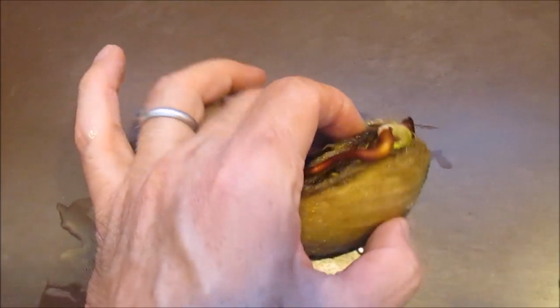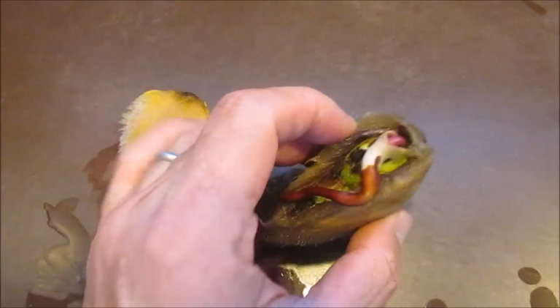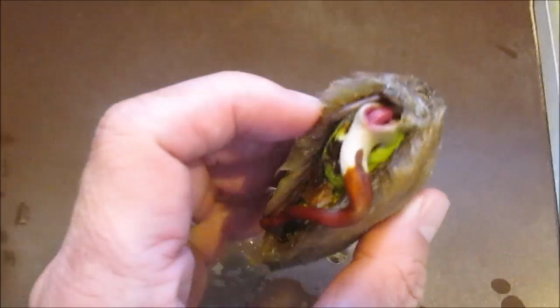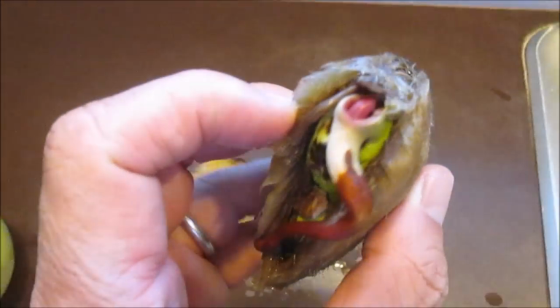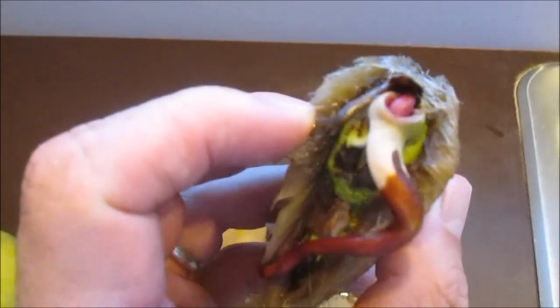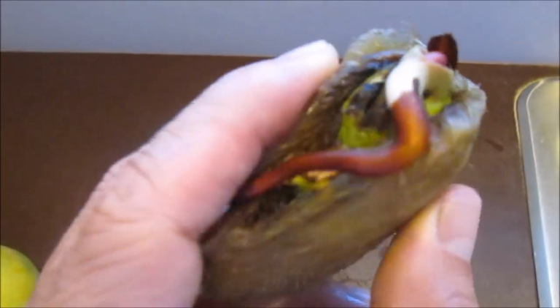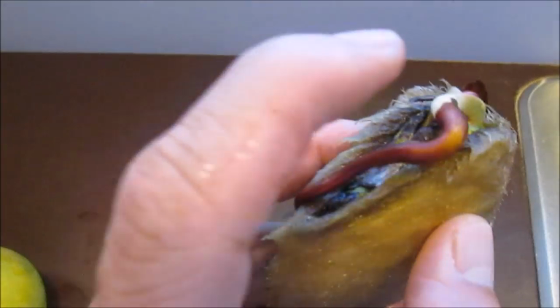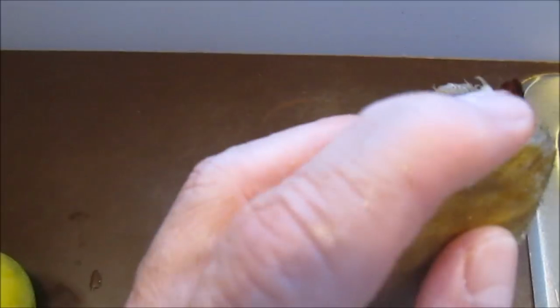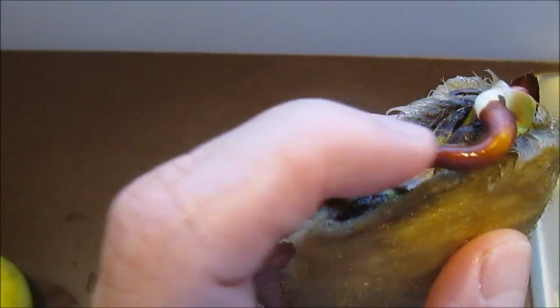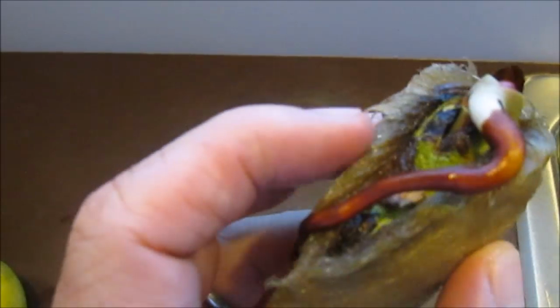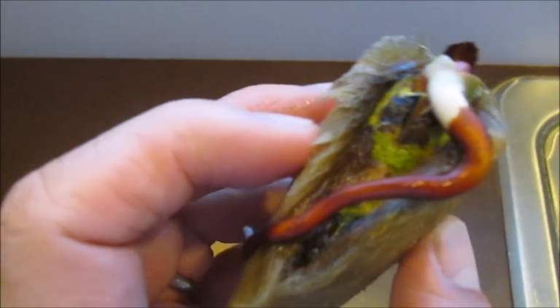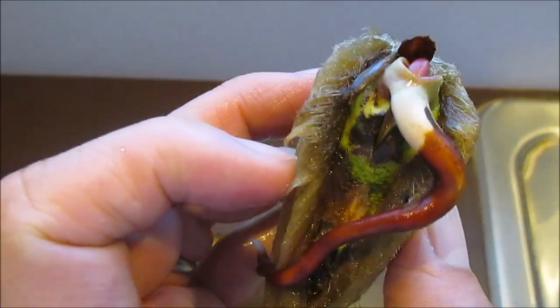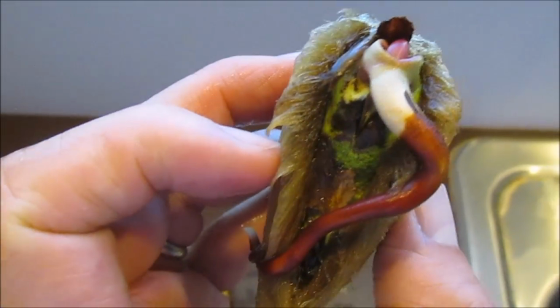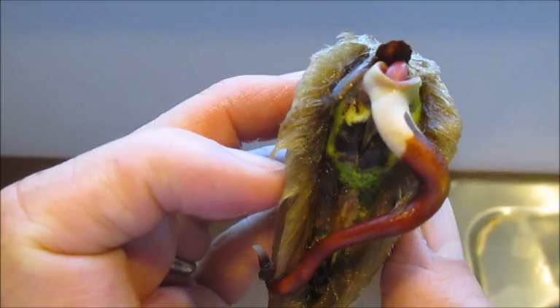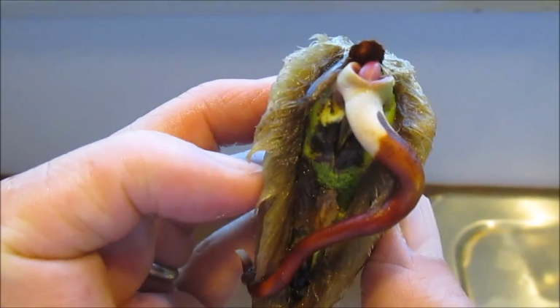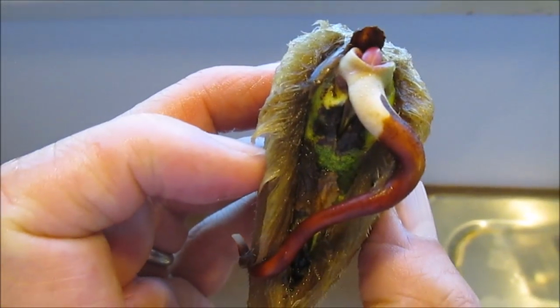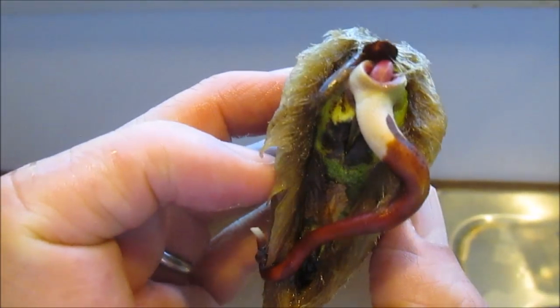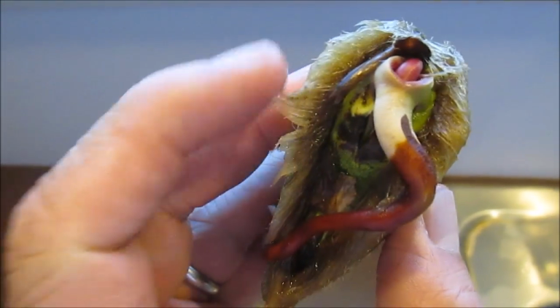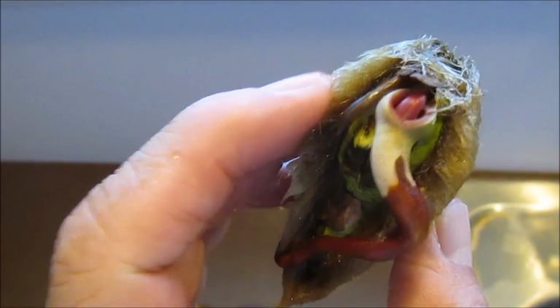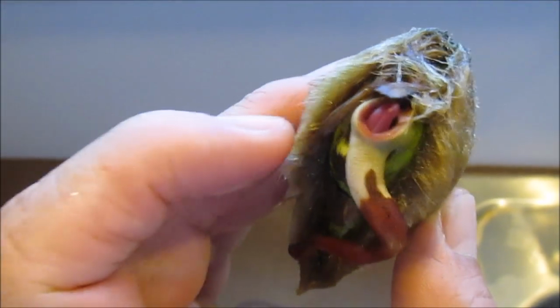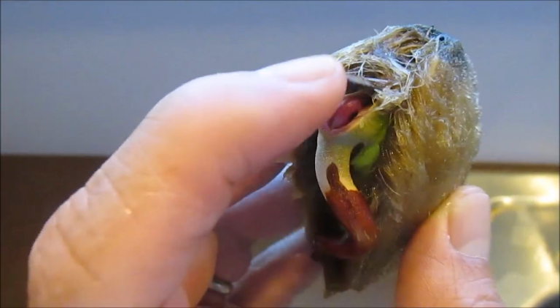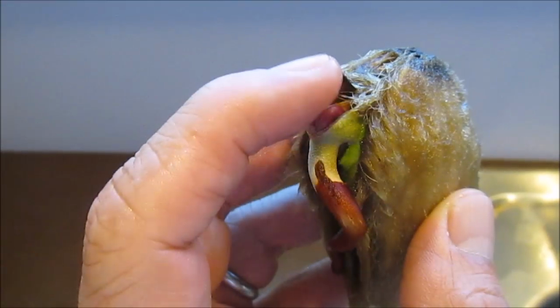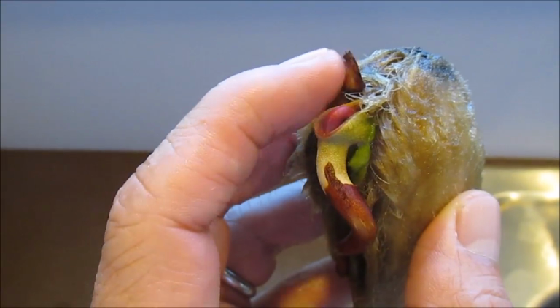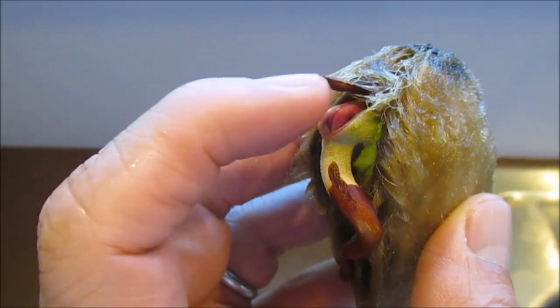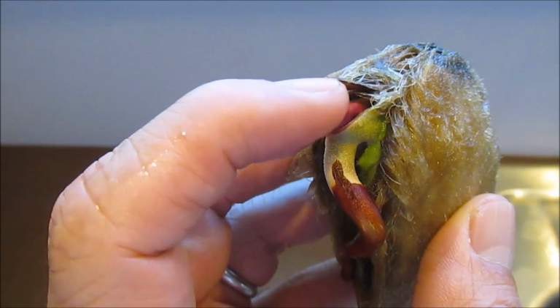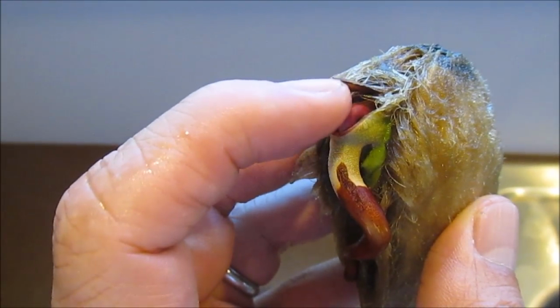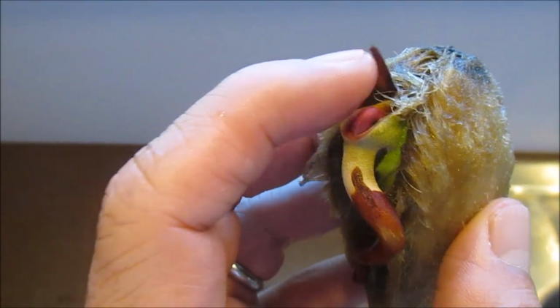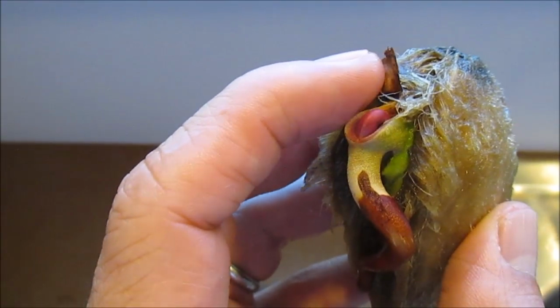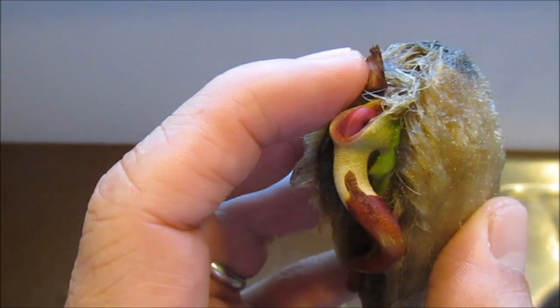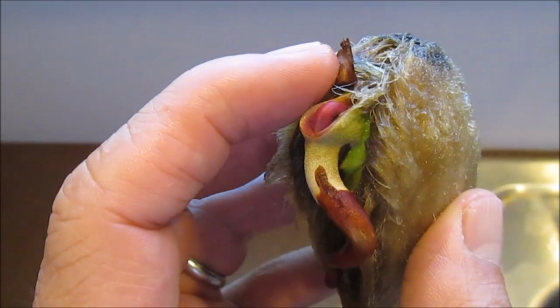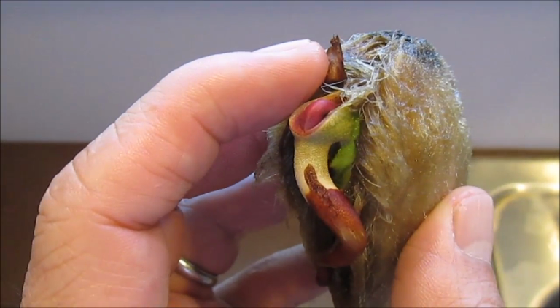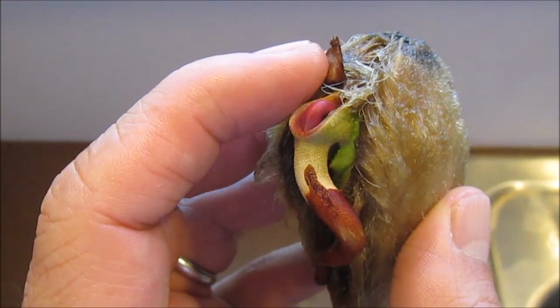We can see where the husk has split and the root is coming out. Just above where the root originates from, we can see the embryo's pink or reddish stem starting to back its way out.